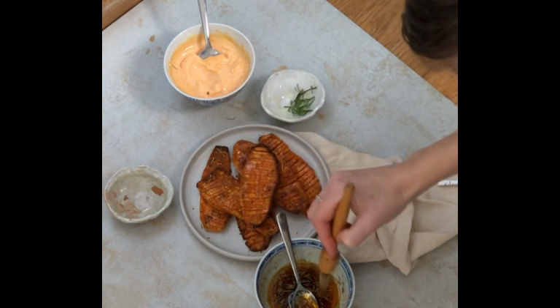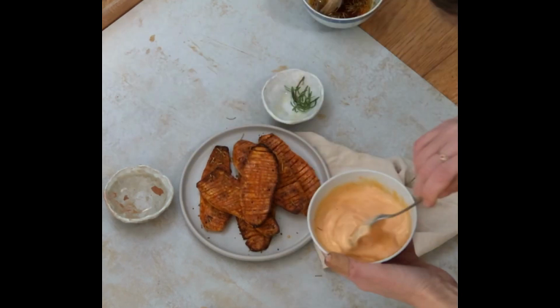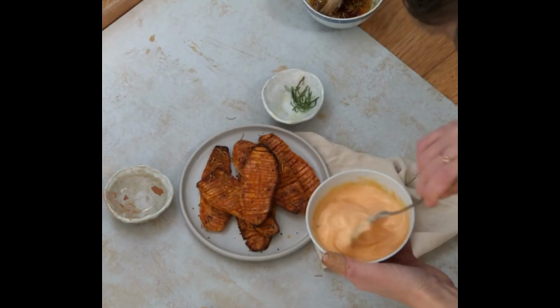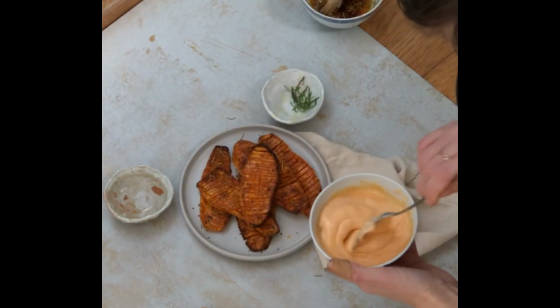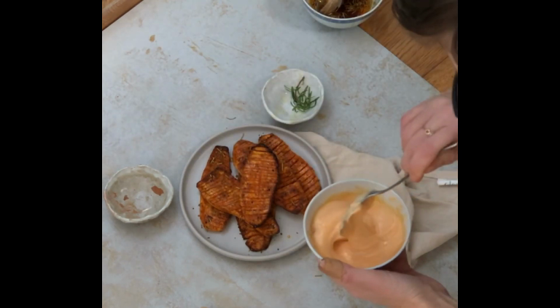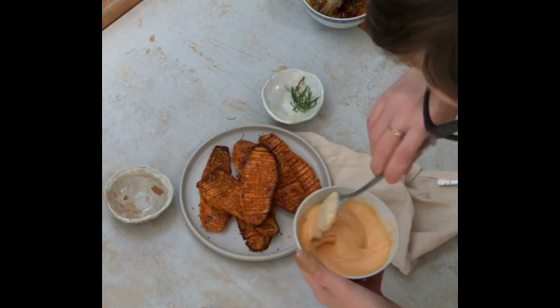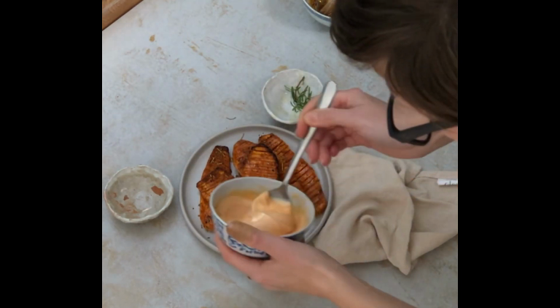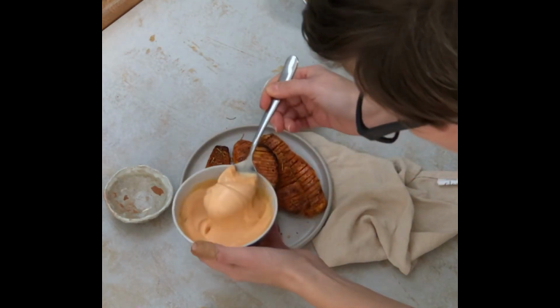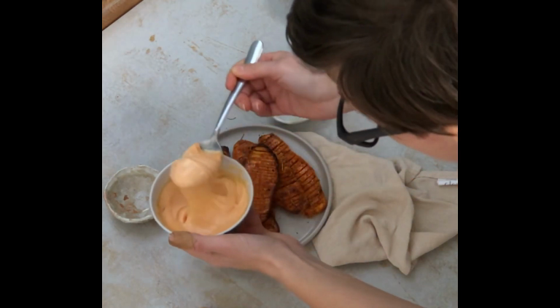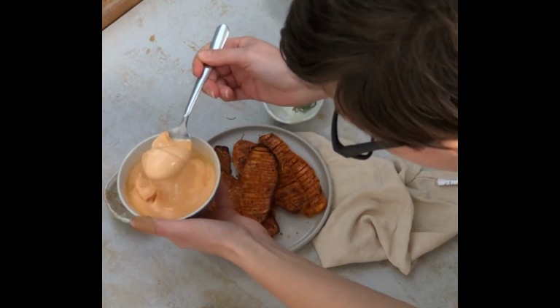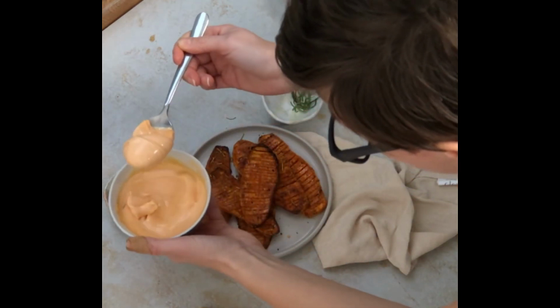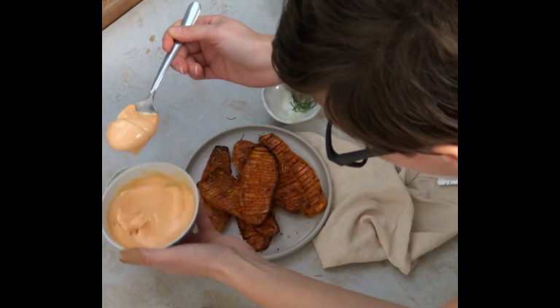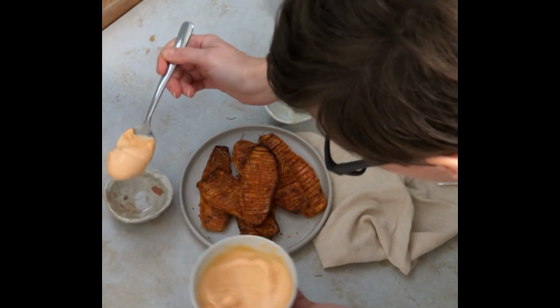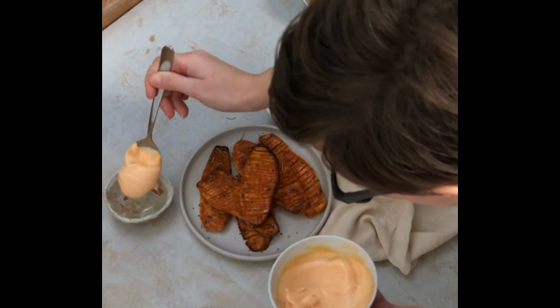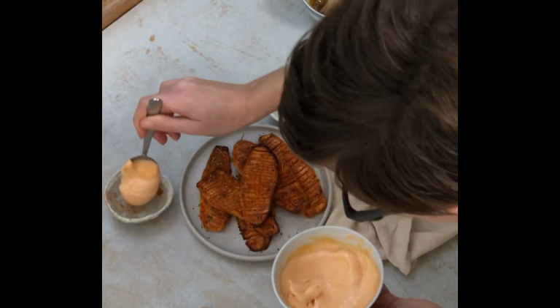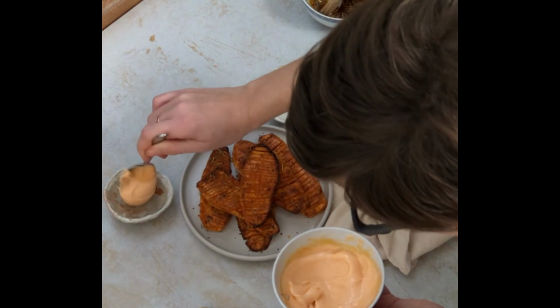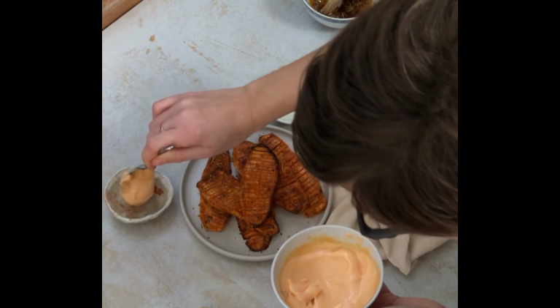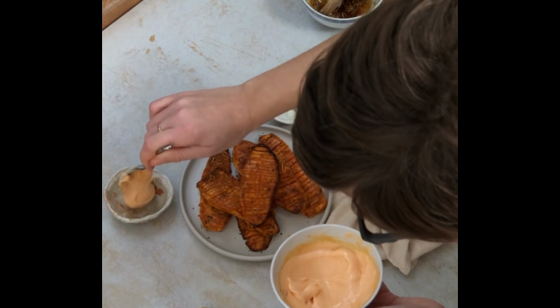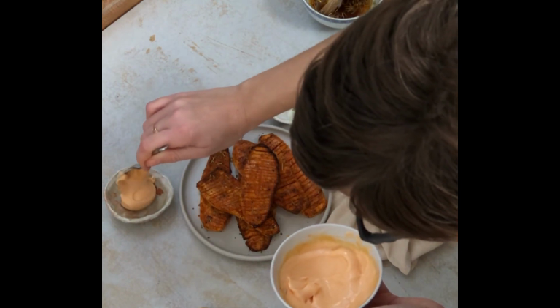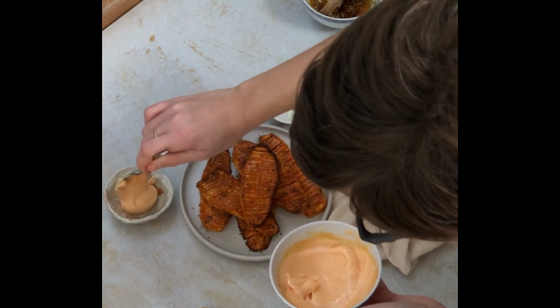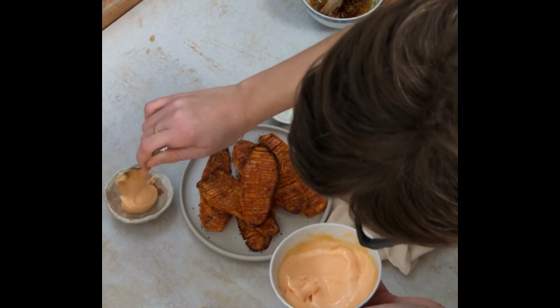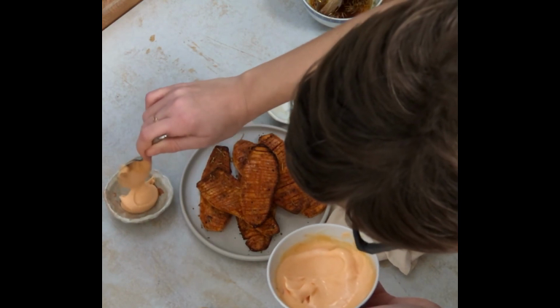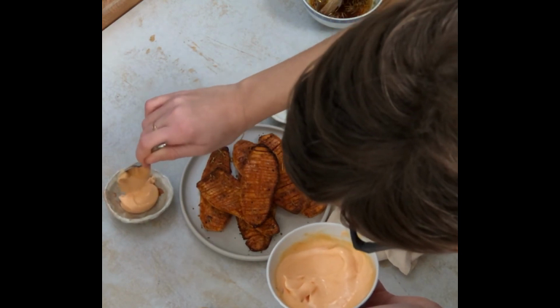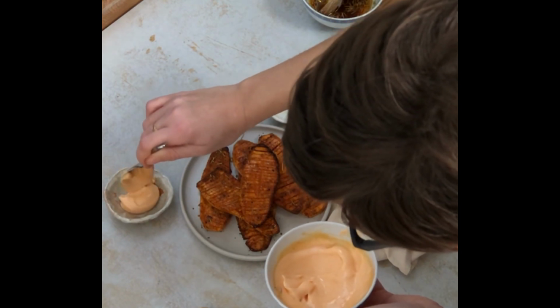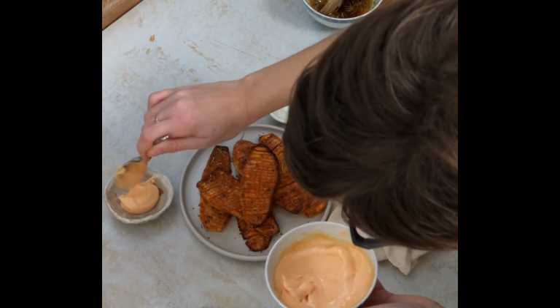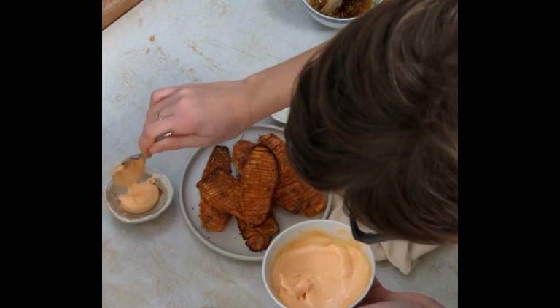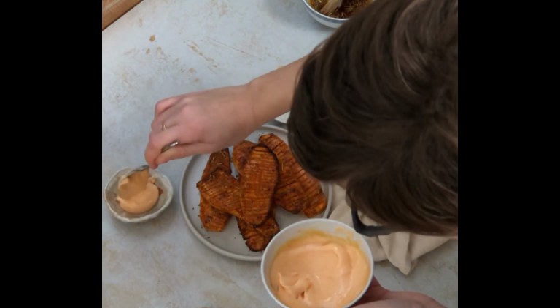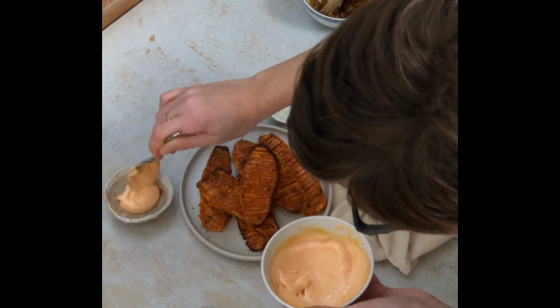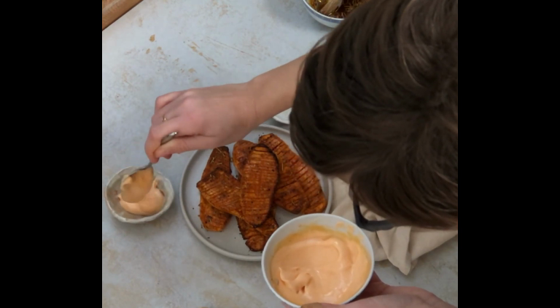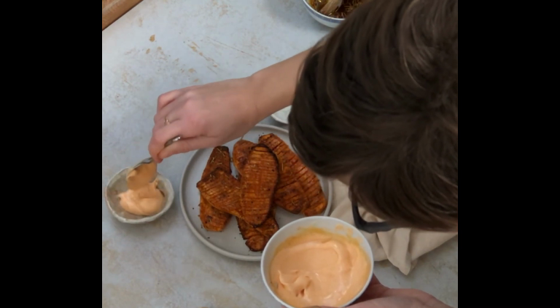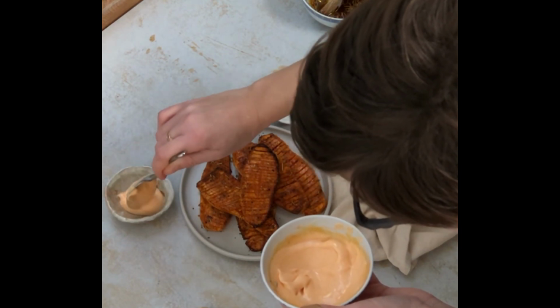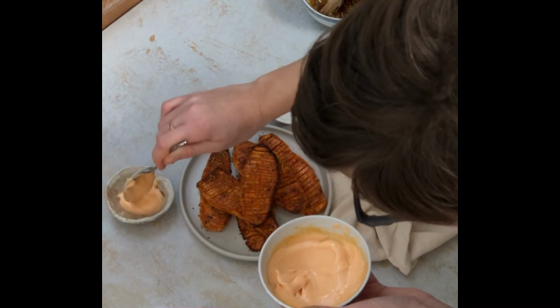This is the sauce for the chips. These are the balls I use. Not too much — I don't want it to dominate.